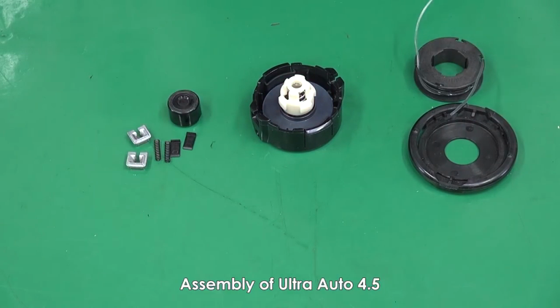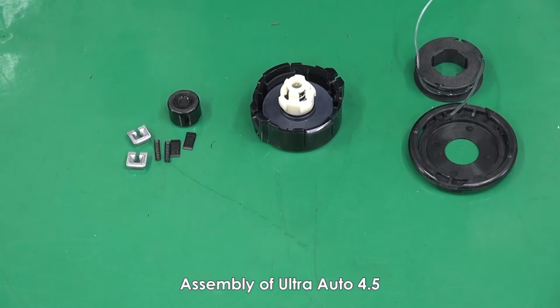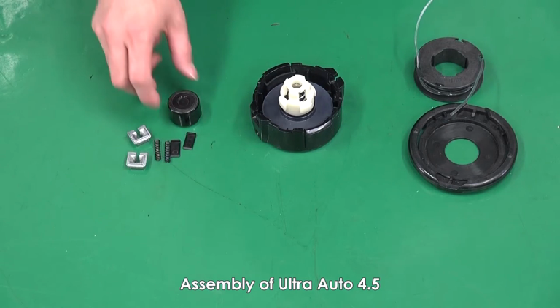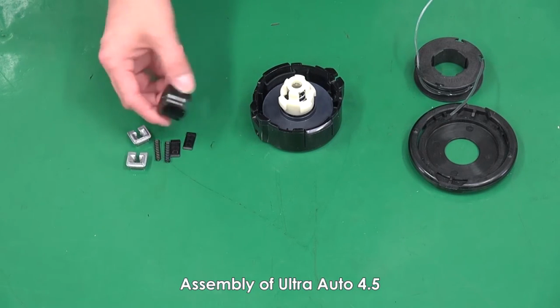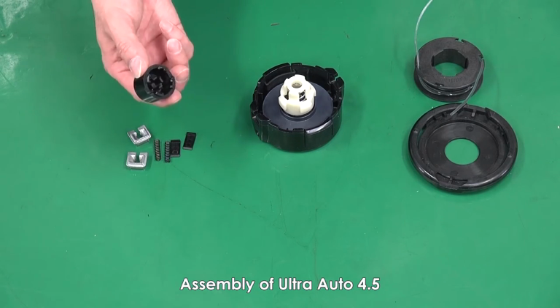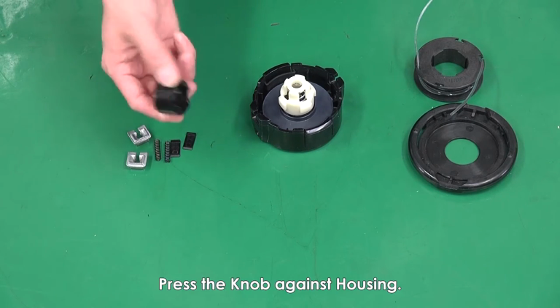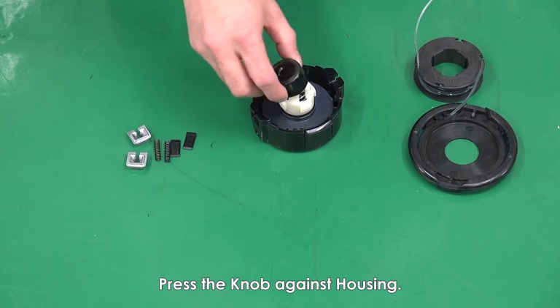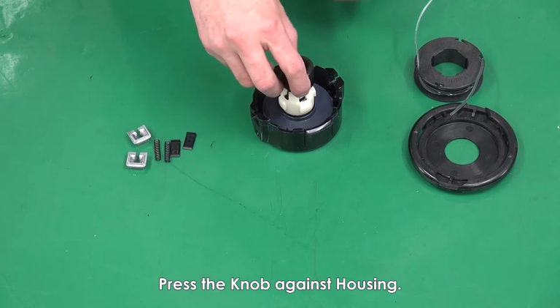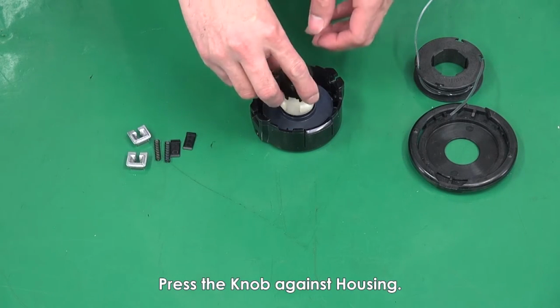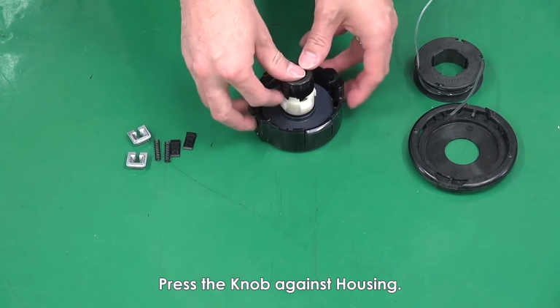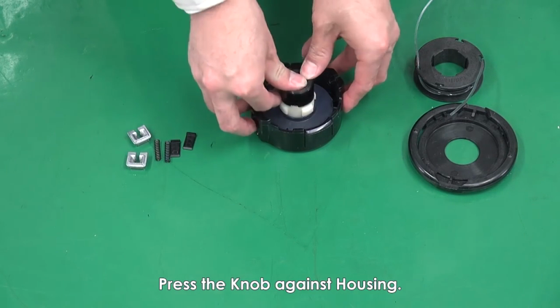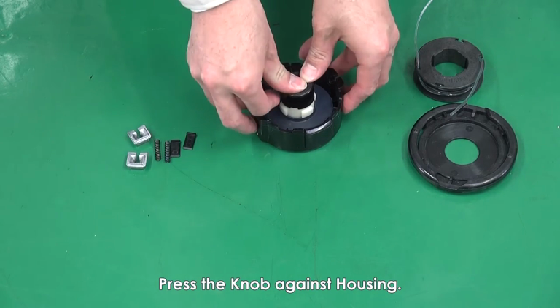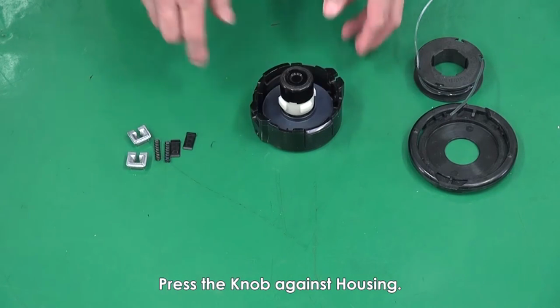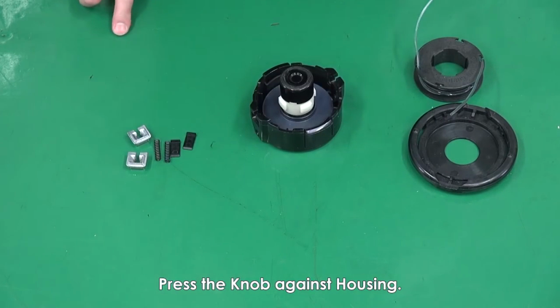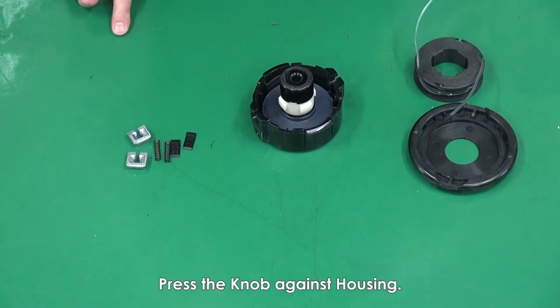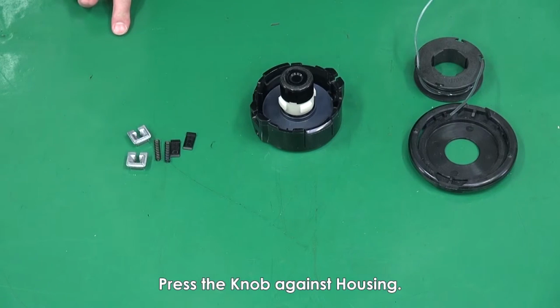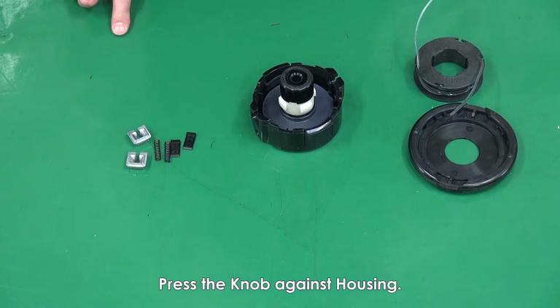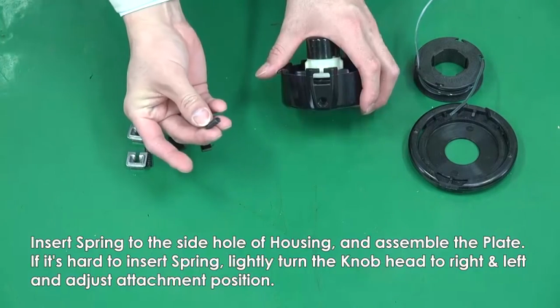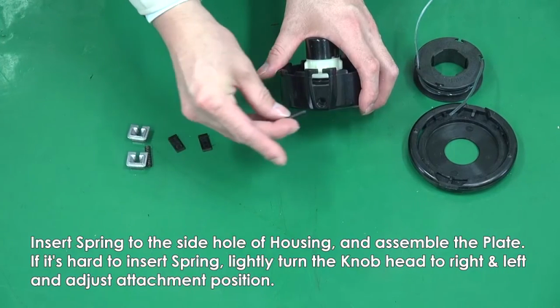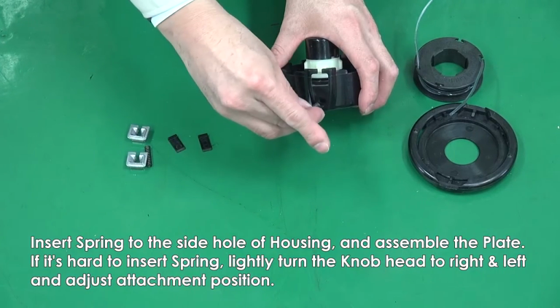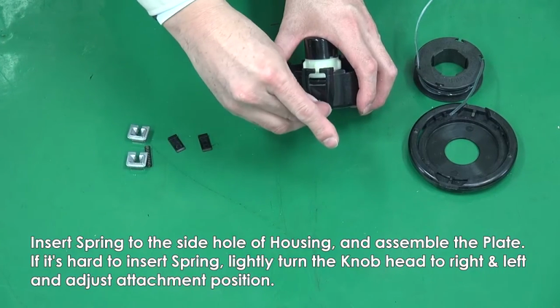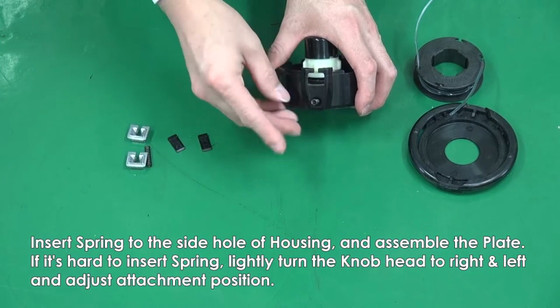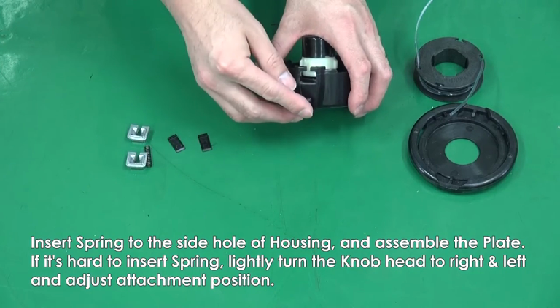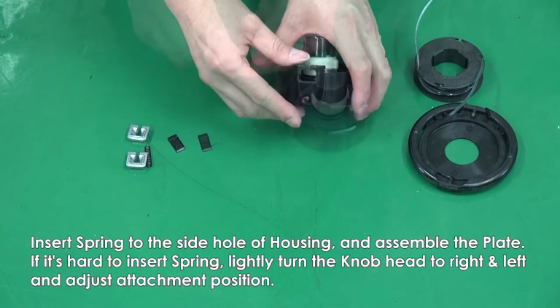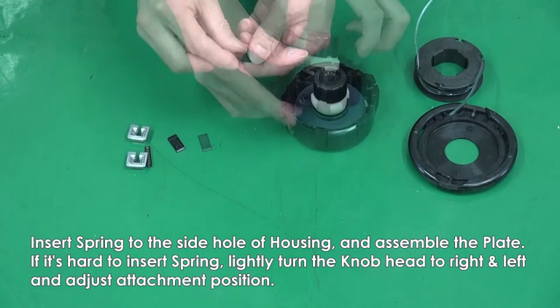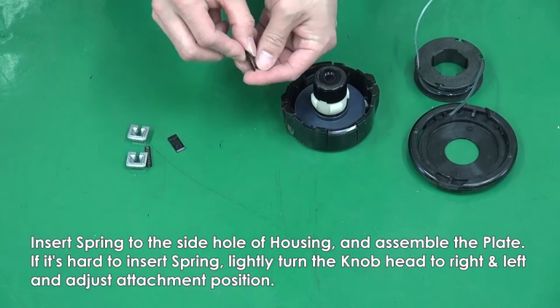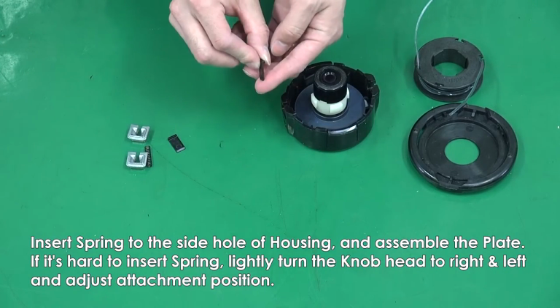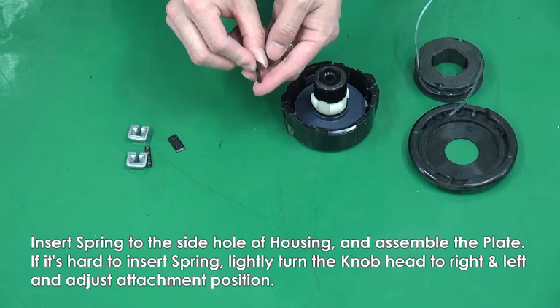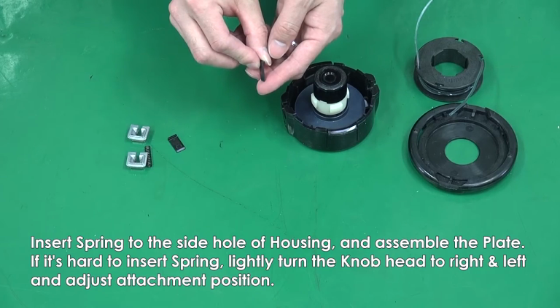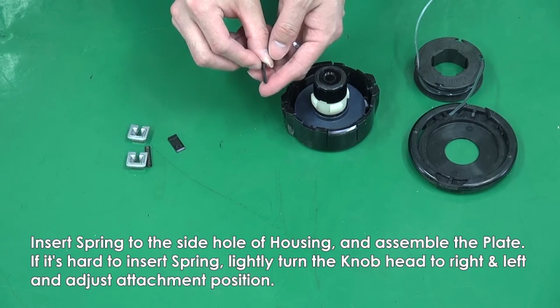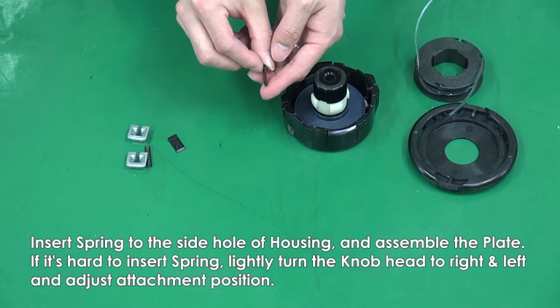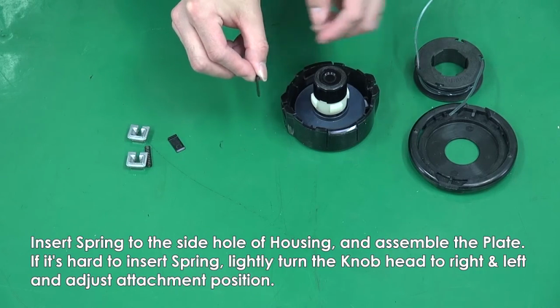Assembly of UltraAuto 4.5. Press the knob against the housing. Insert the spring to the side hole of the housing and then assemble the plate.